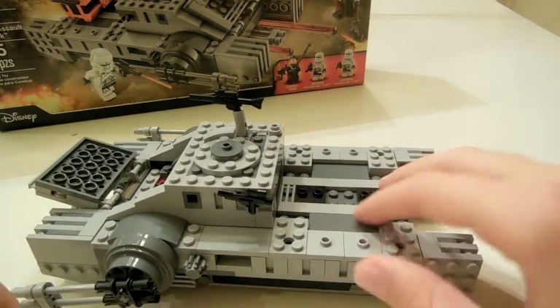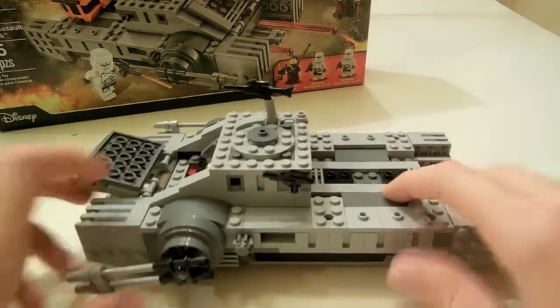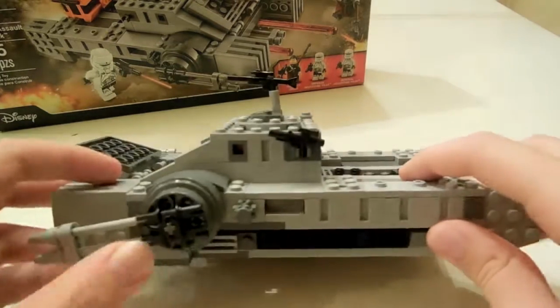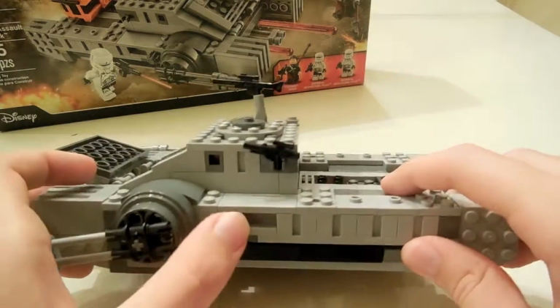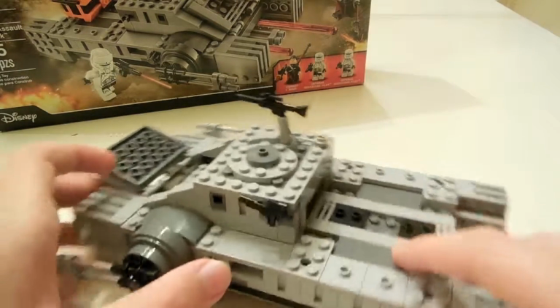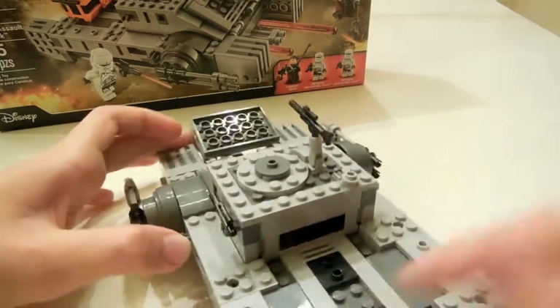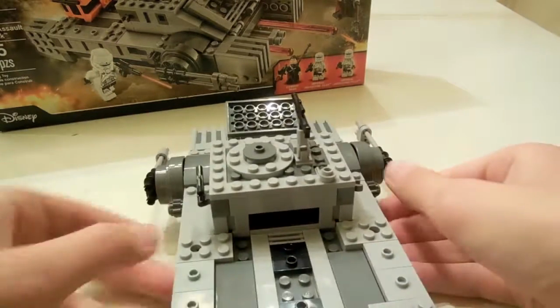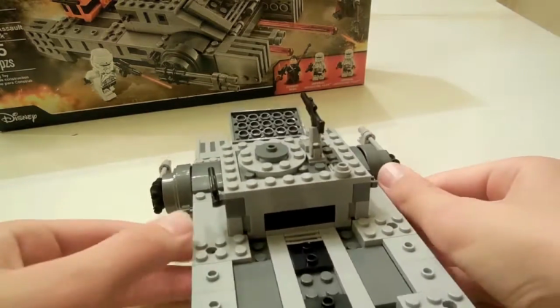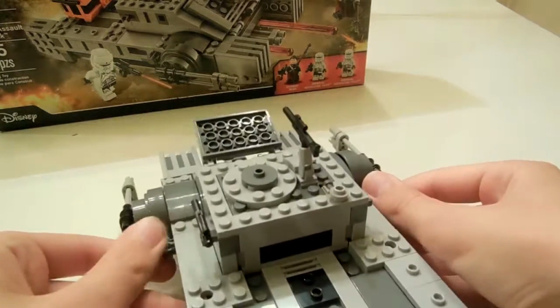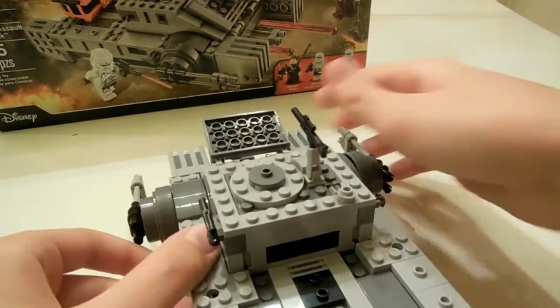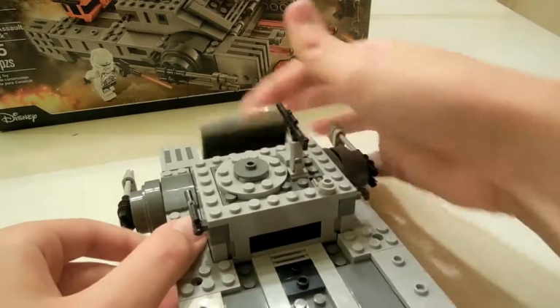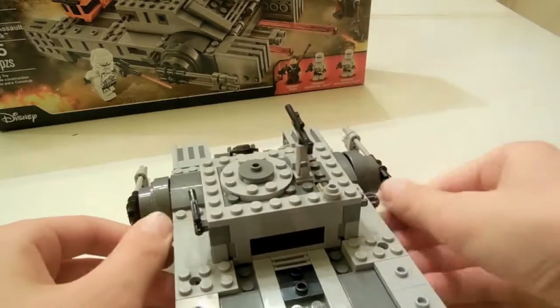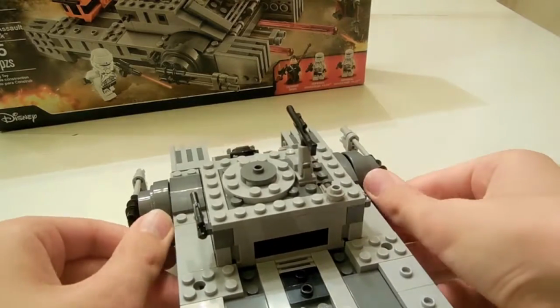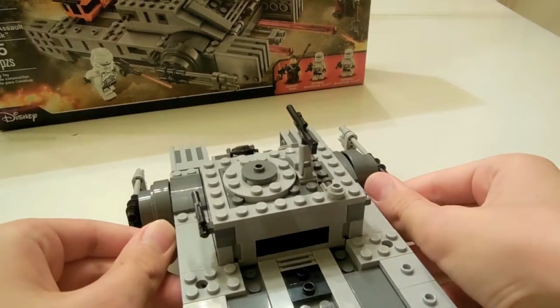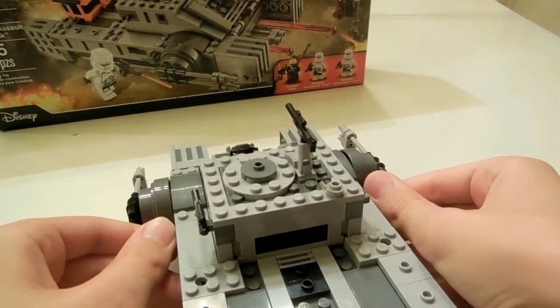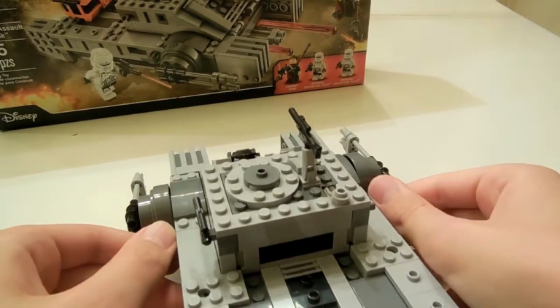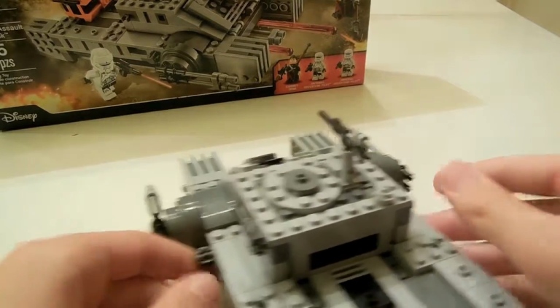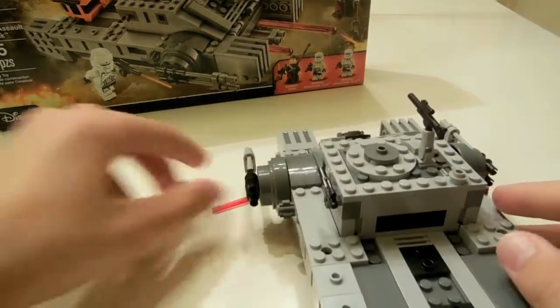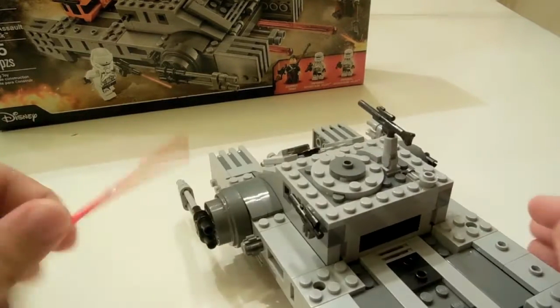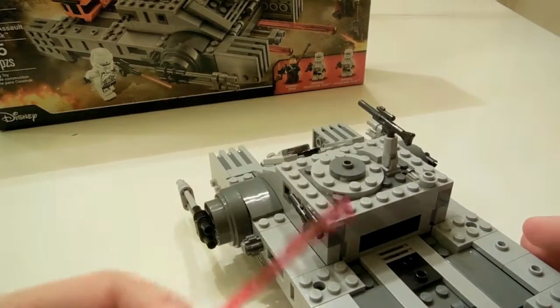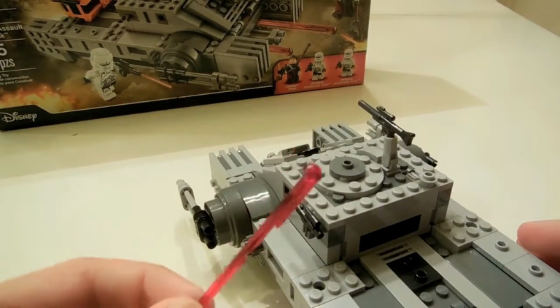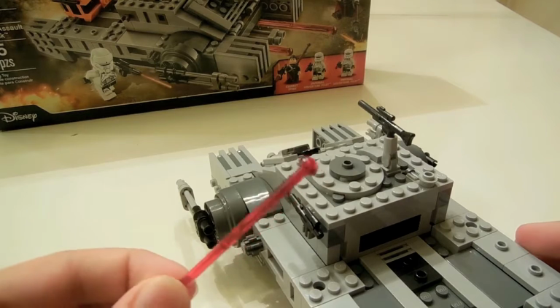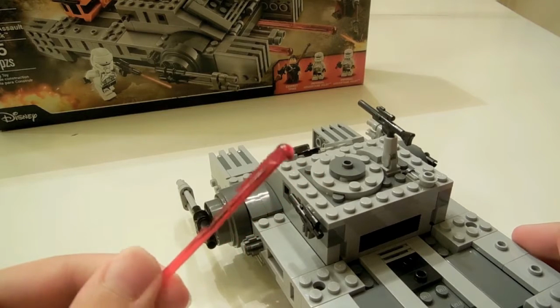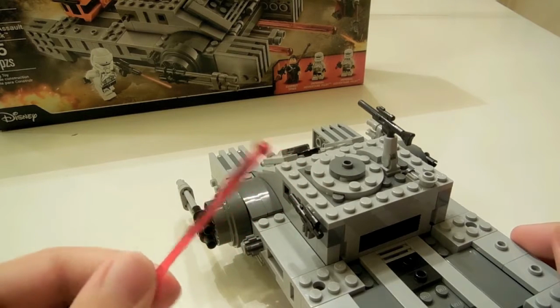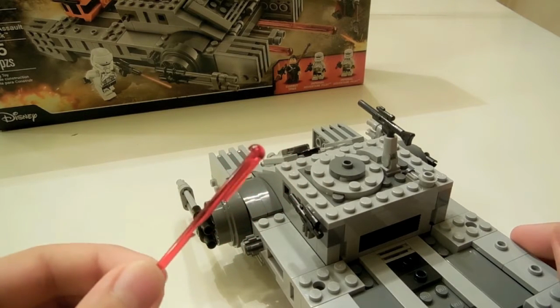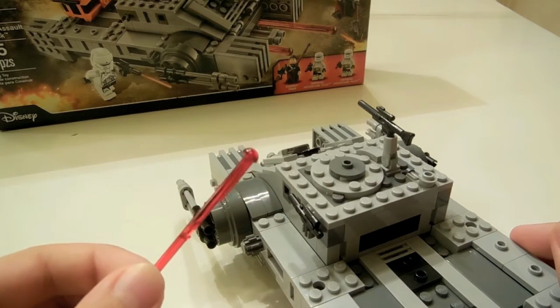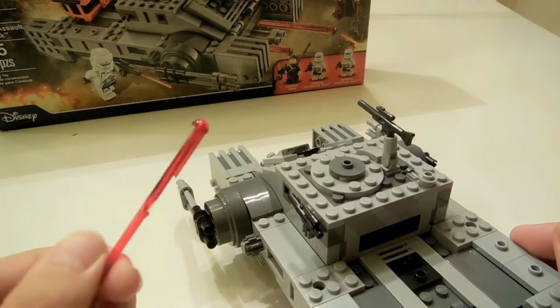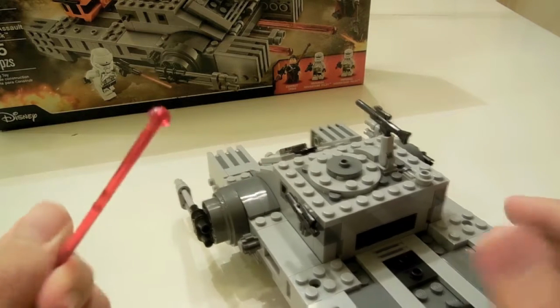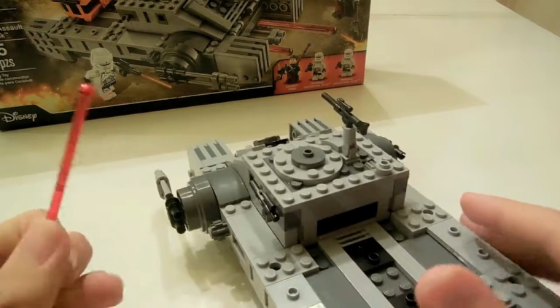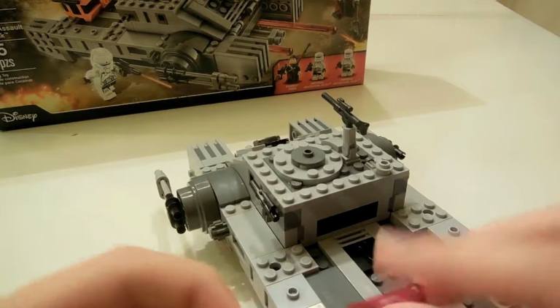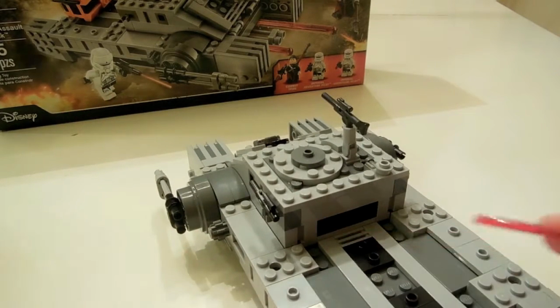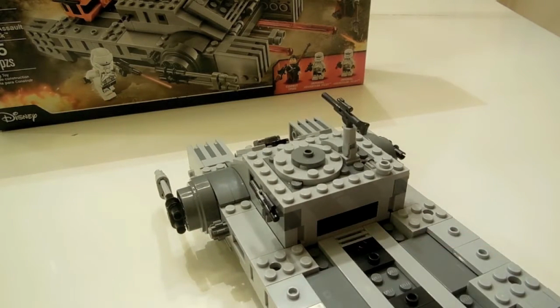These knobs right here, they're on both sides — turn them back and they shoot these missiles that are pretty new, I guess. They've been out for a couple years.